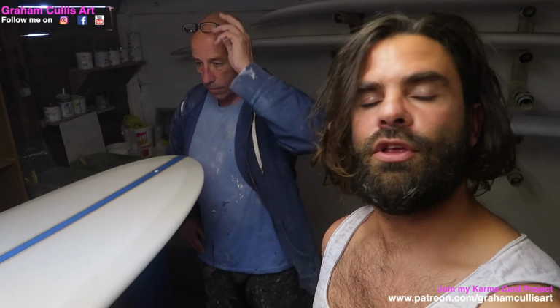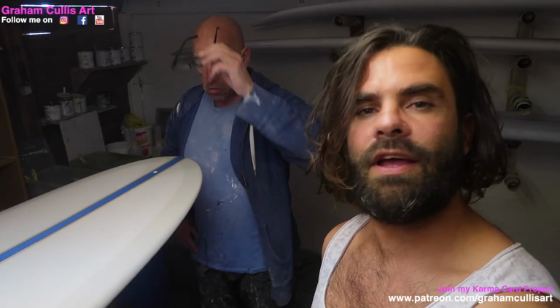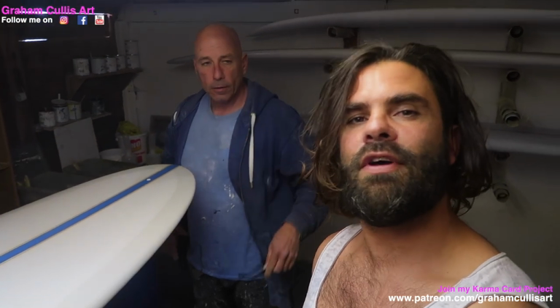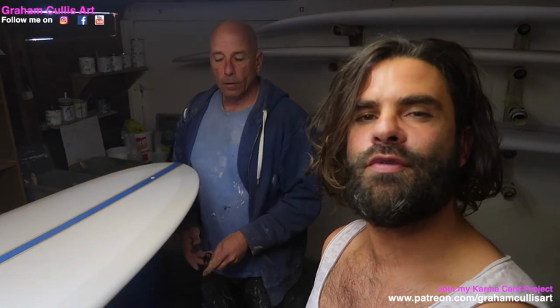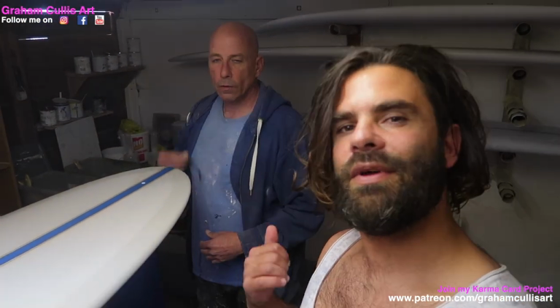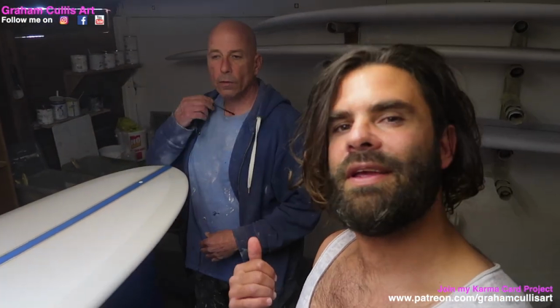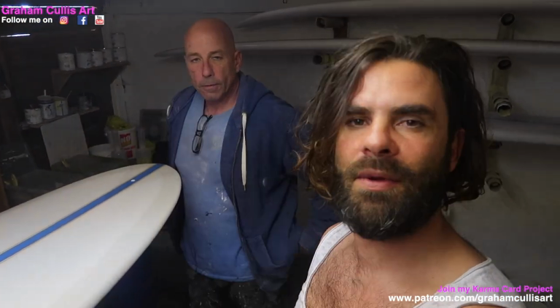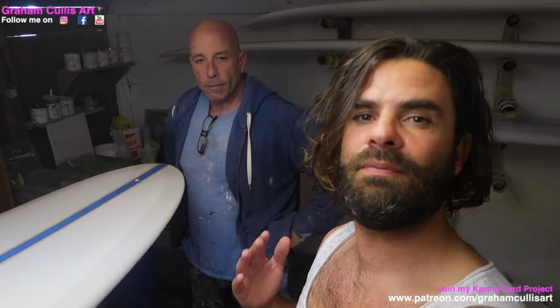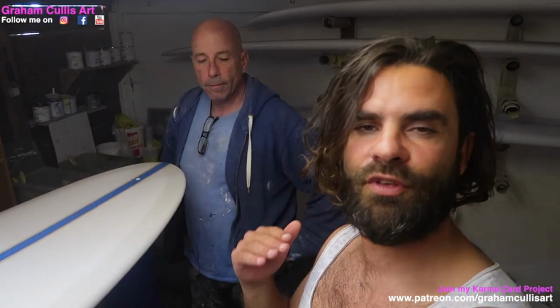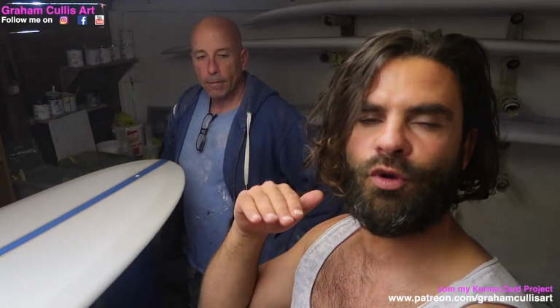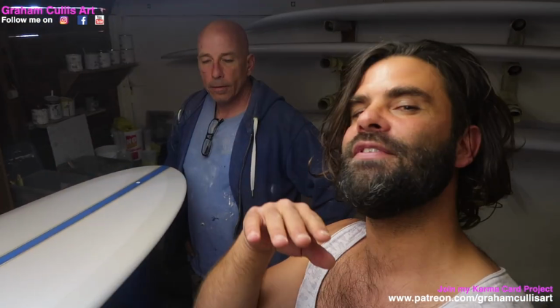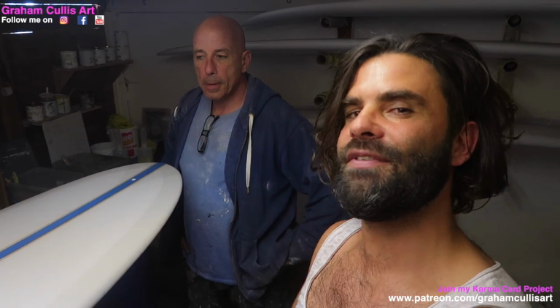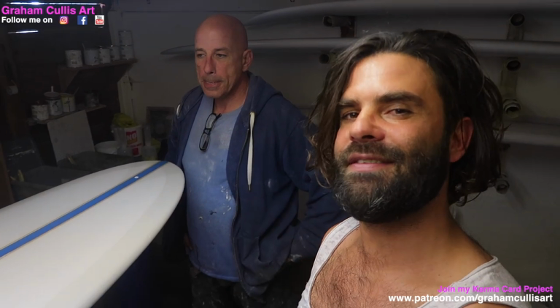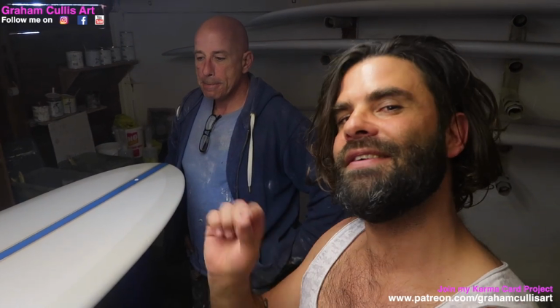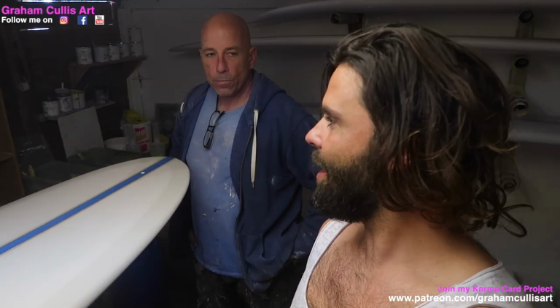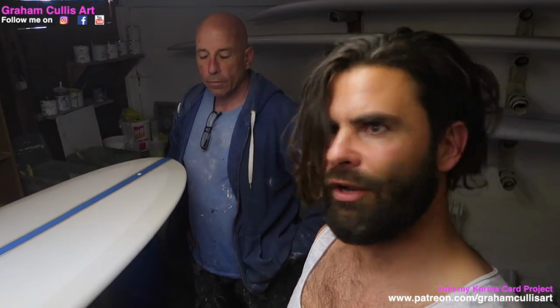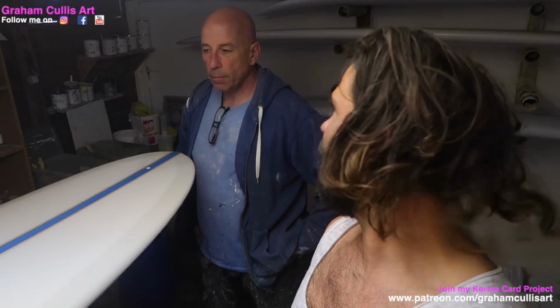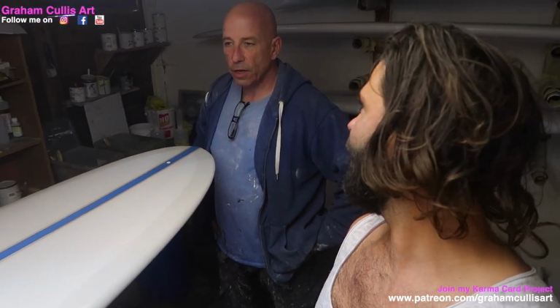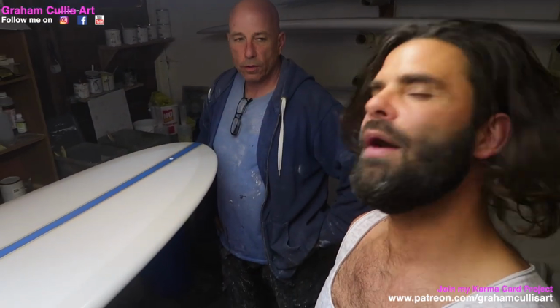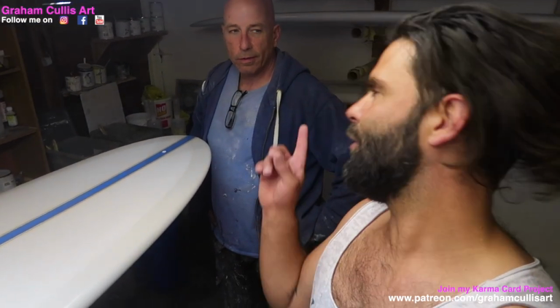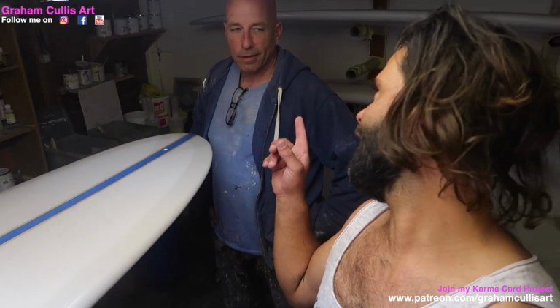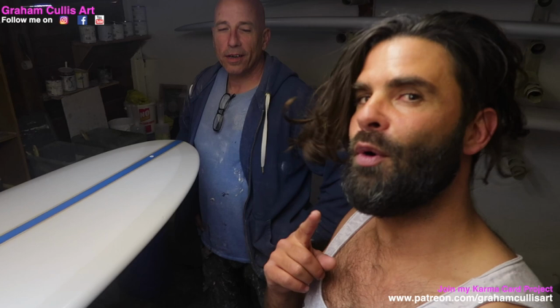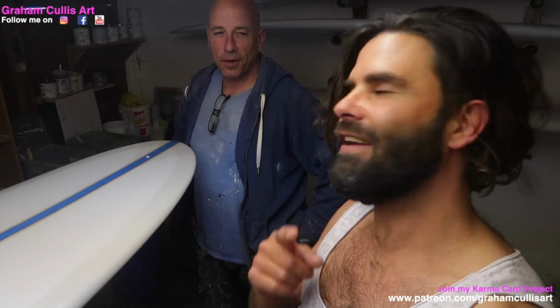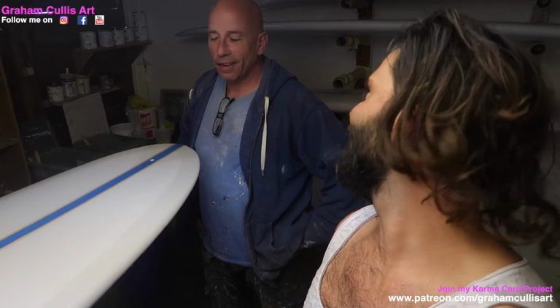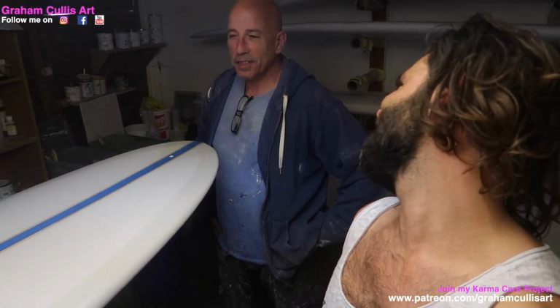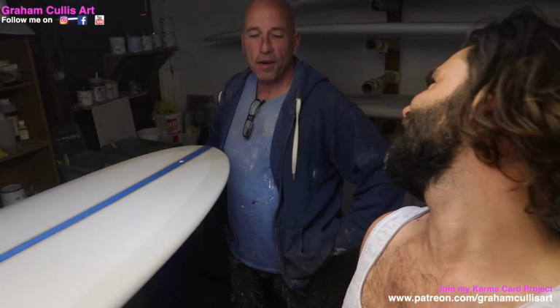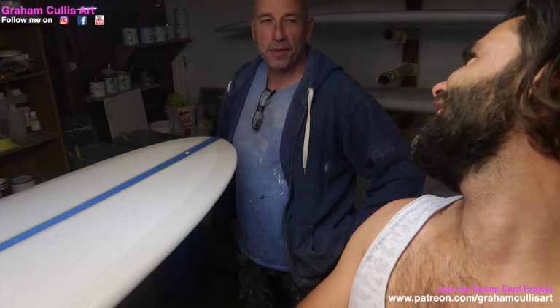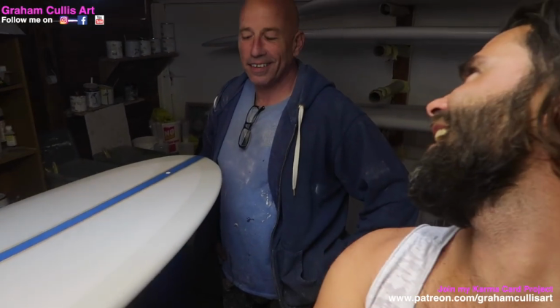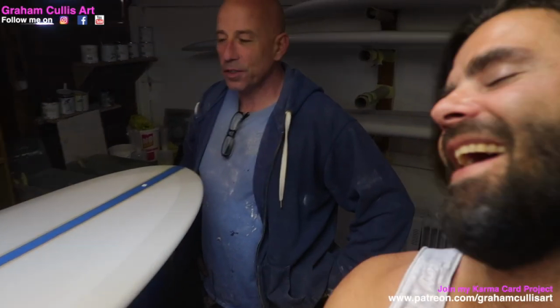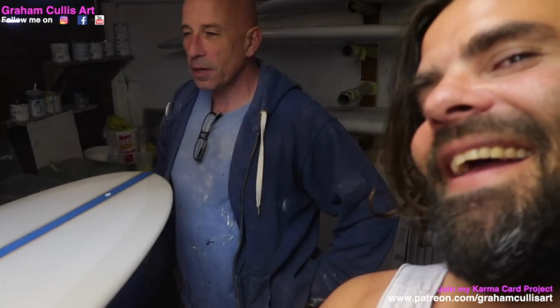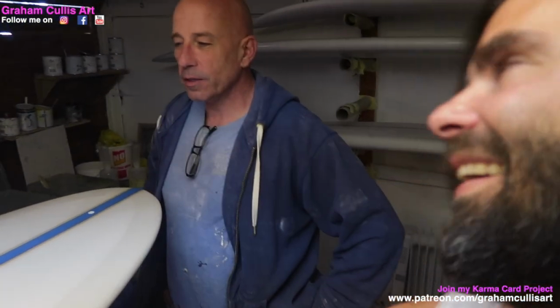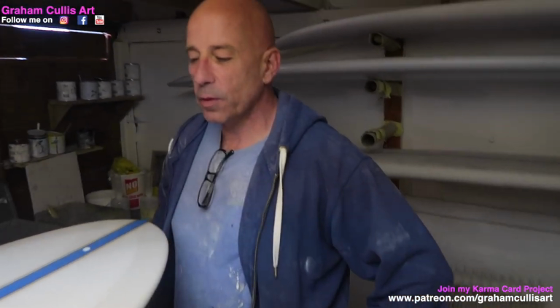Youth Art Connect is around the corner. We're going to be making some surfboard canvases for the kids to paint on. How are we going to do it? Mini surfboard. Just cuts a bit of foam up and shapes some little tiny boards.